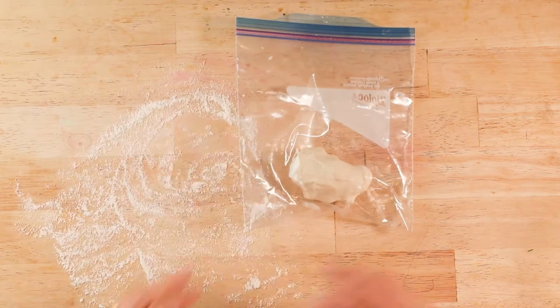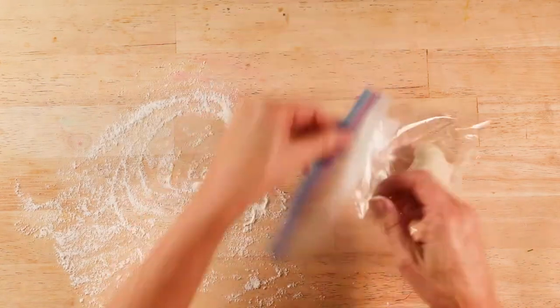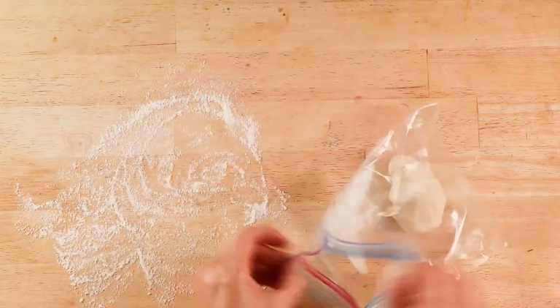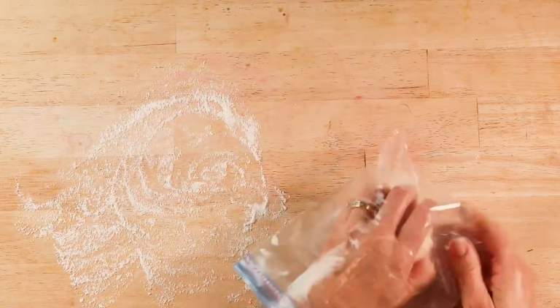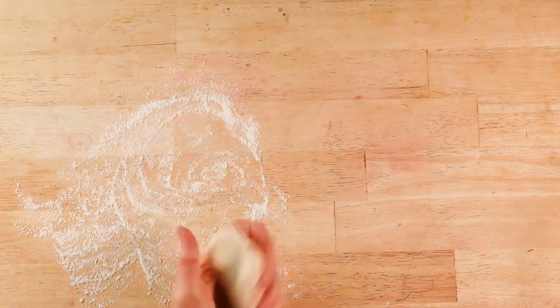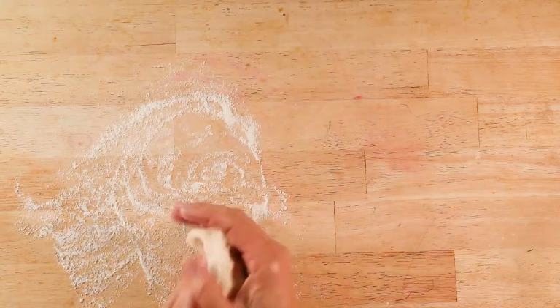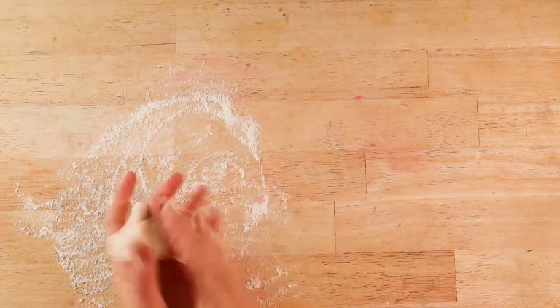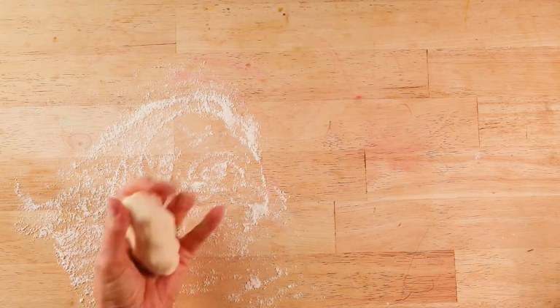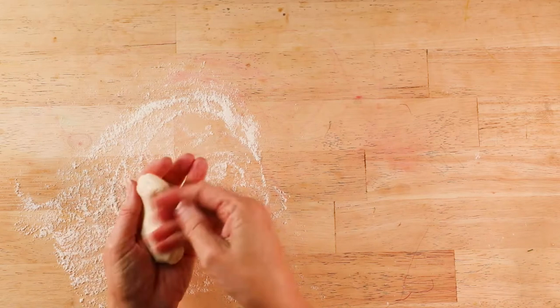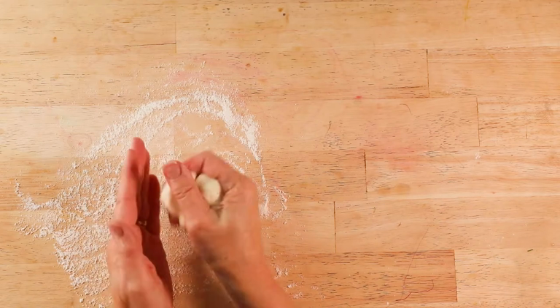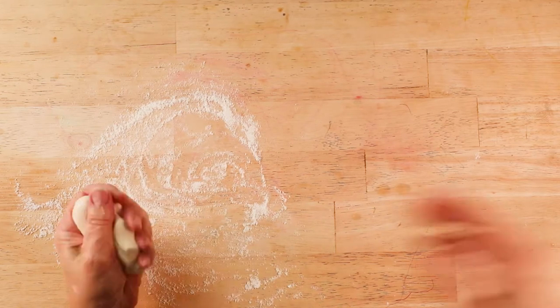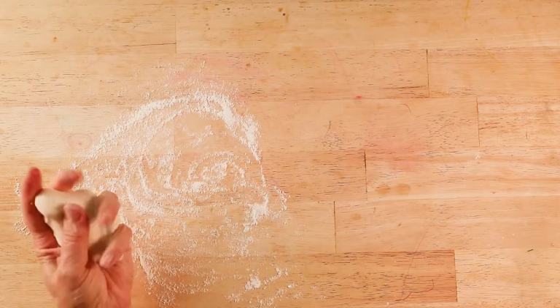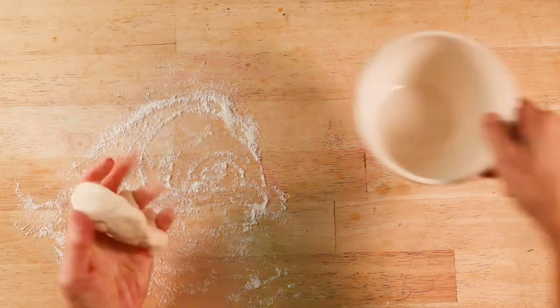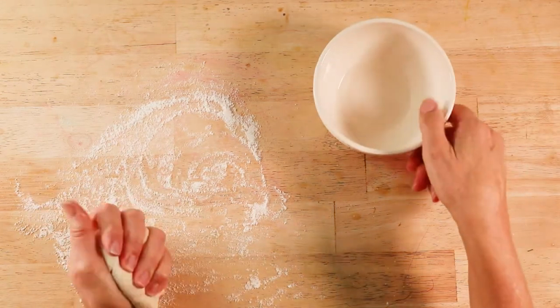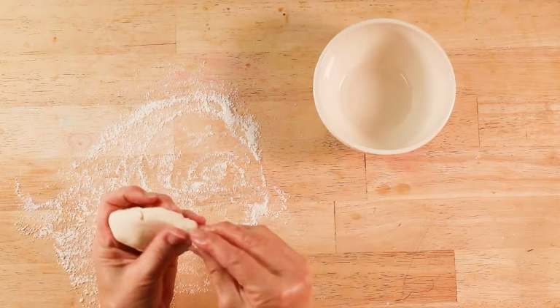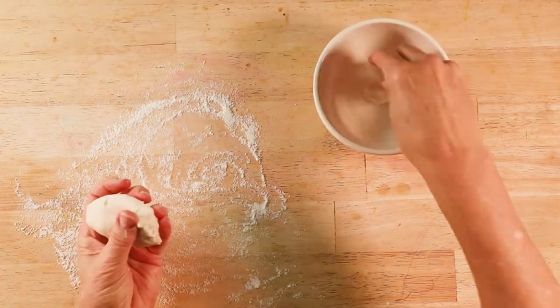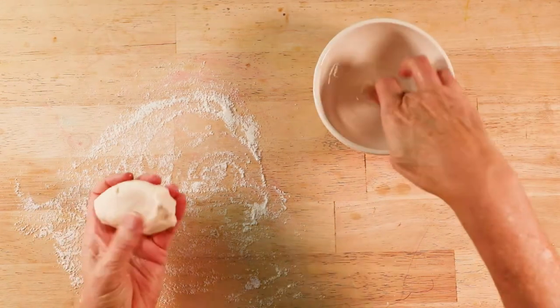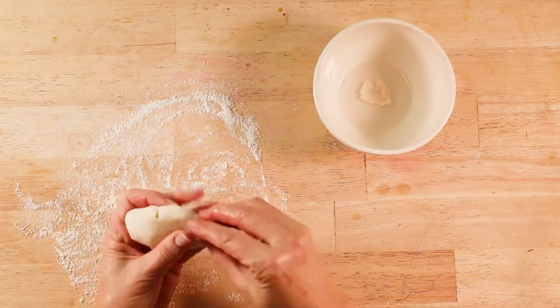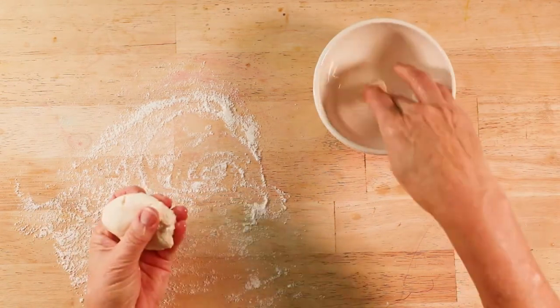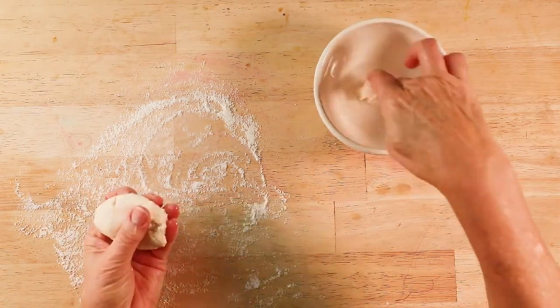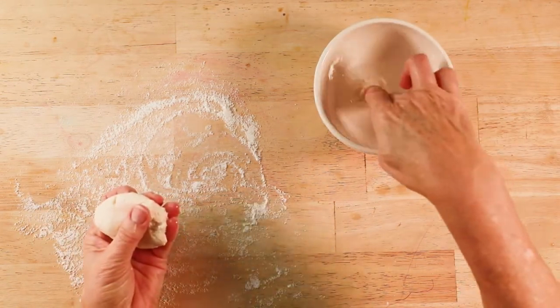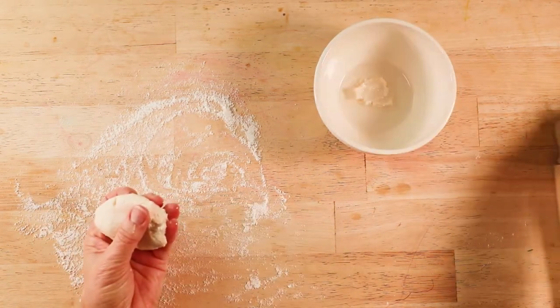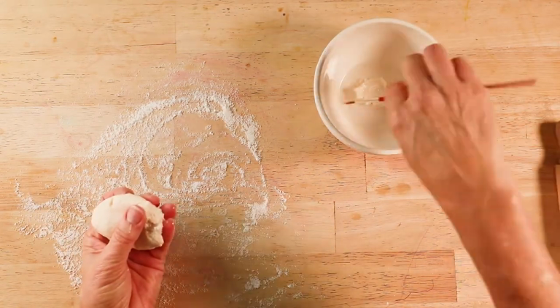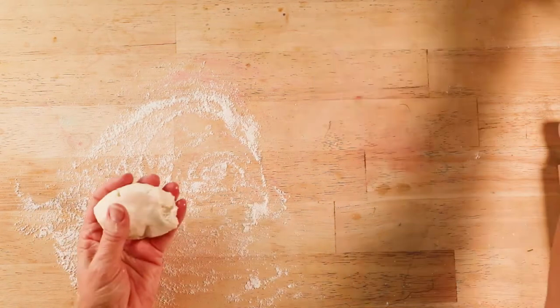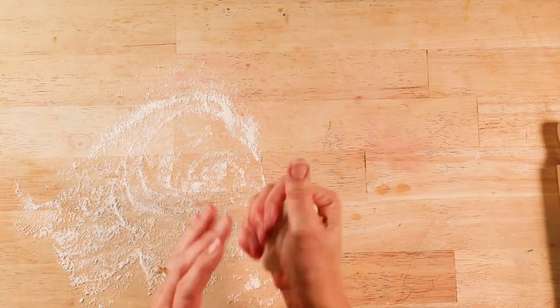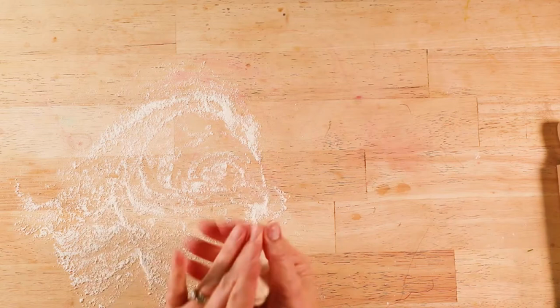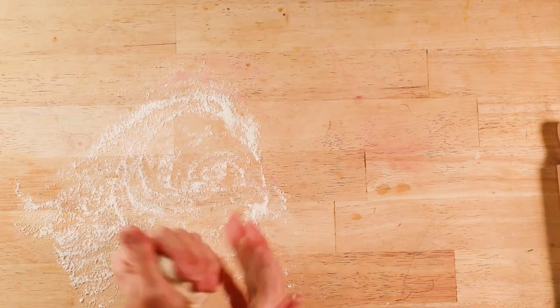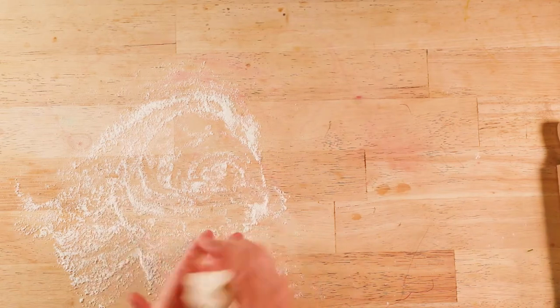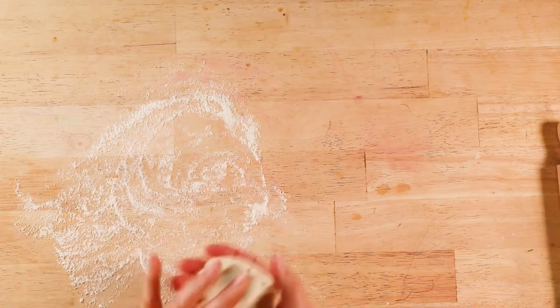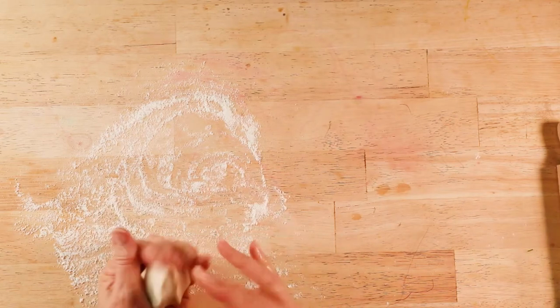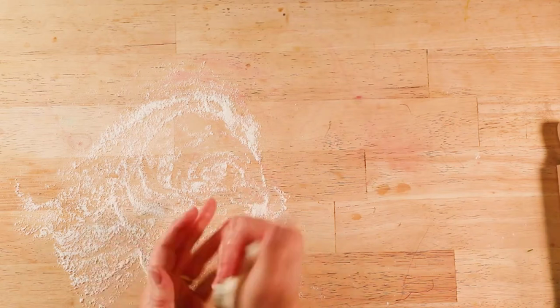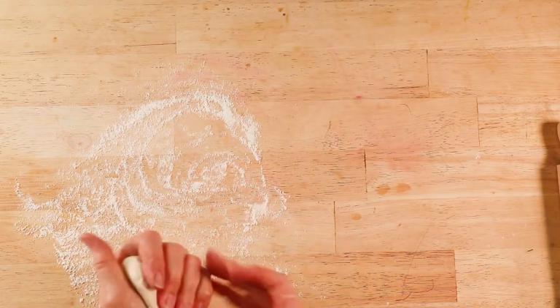Now place a little bit of flour on your table and knead your dough. If it is dry, add water. I like to put some water in a cup and use that for paste.